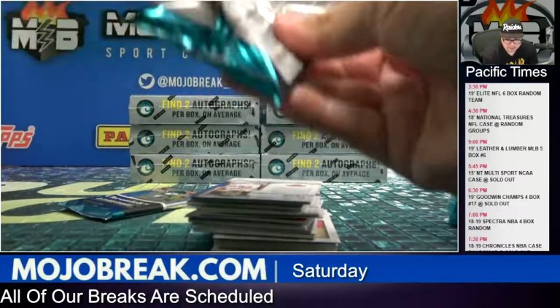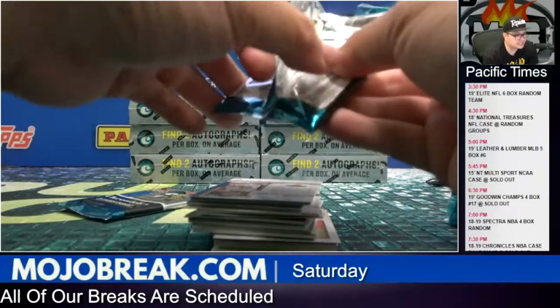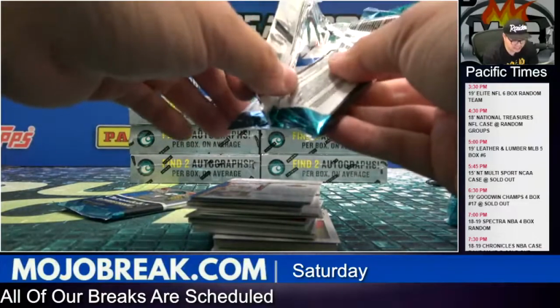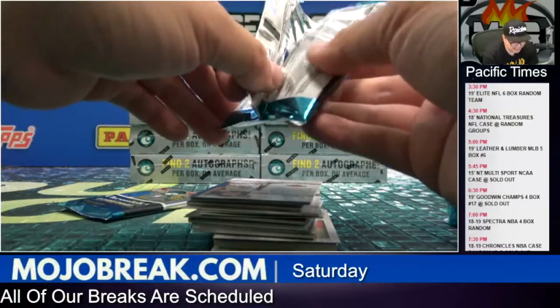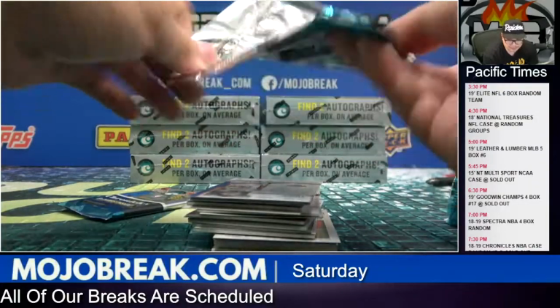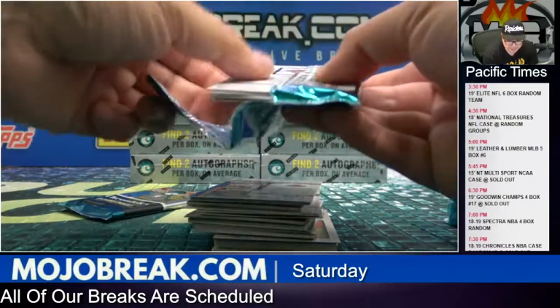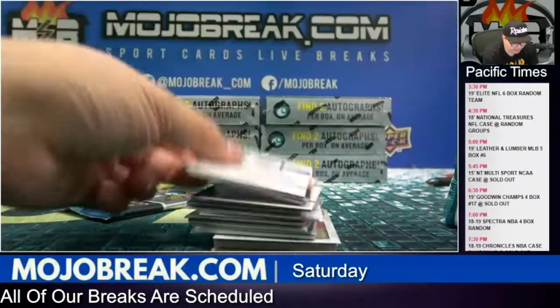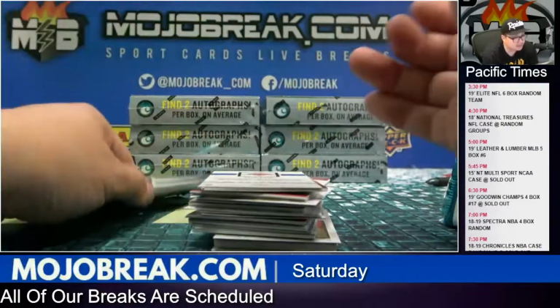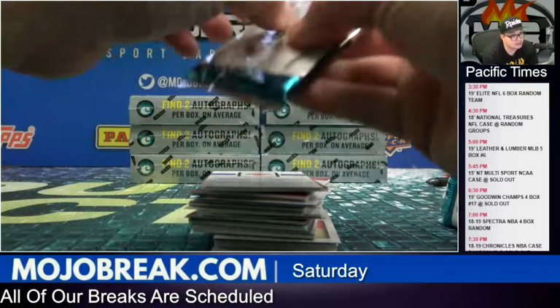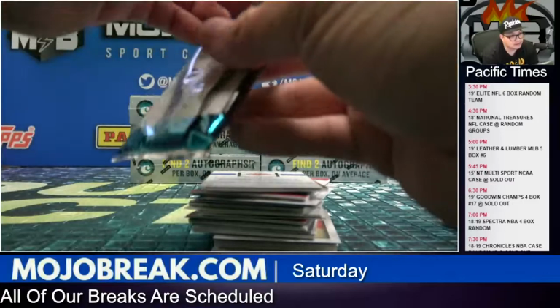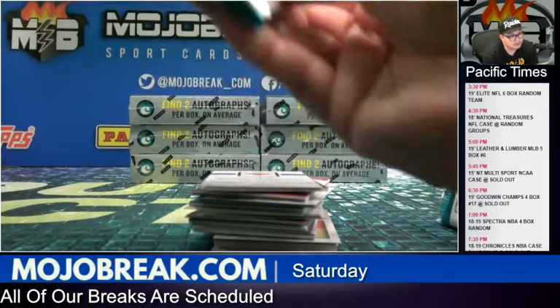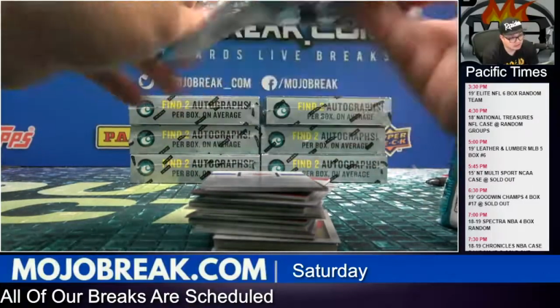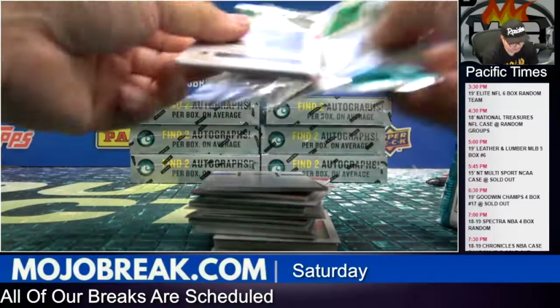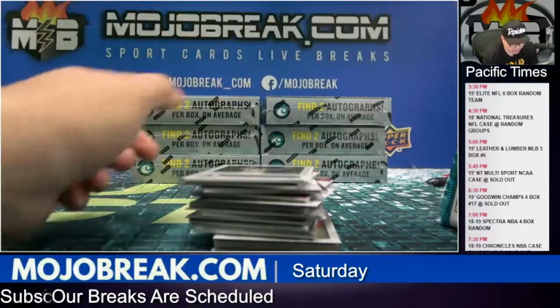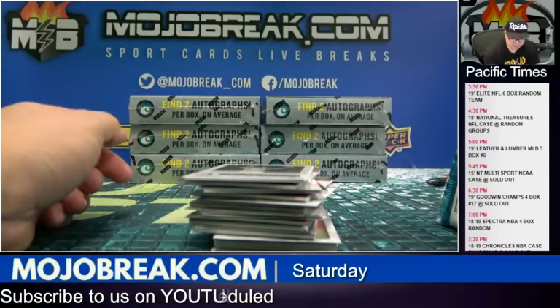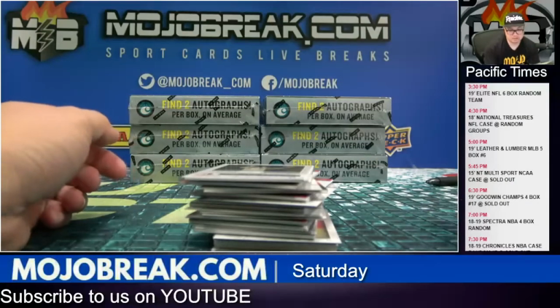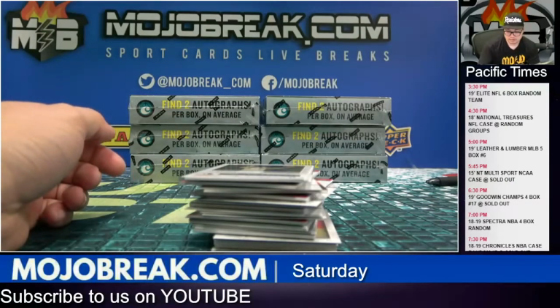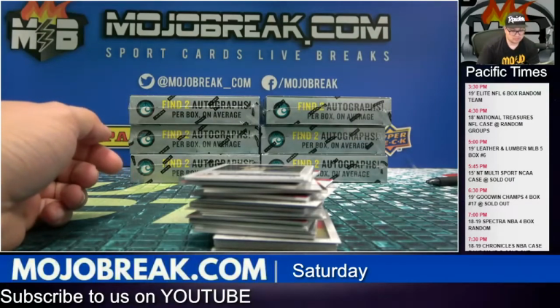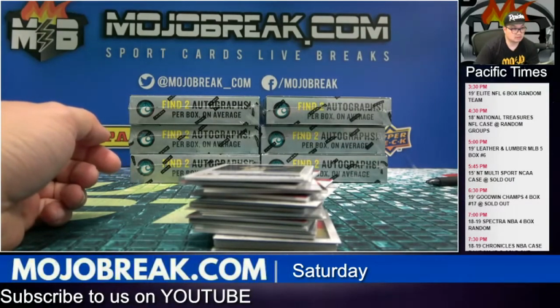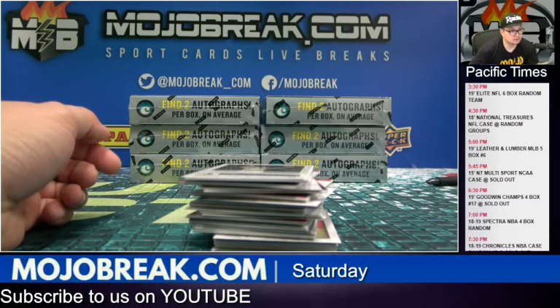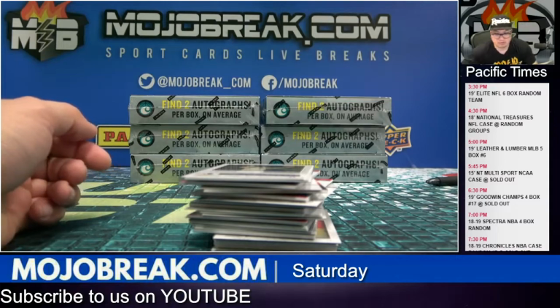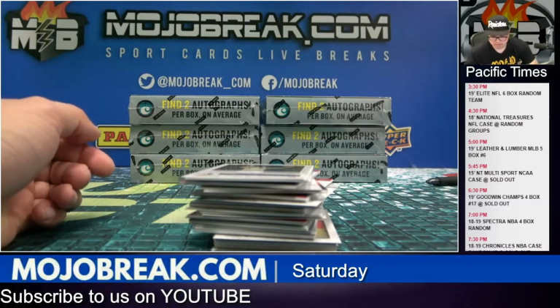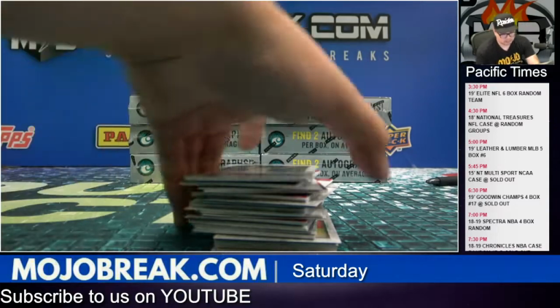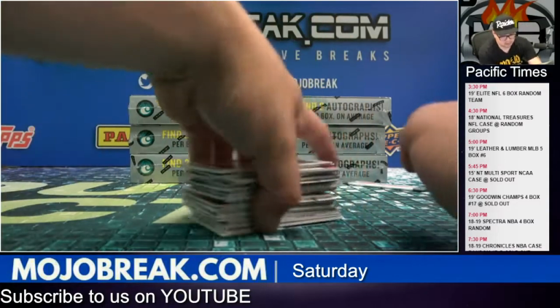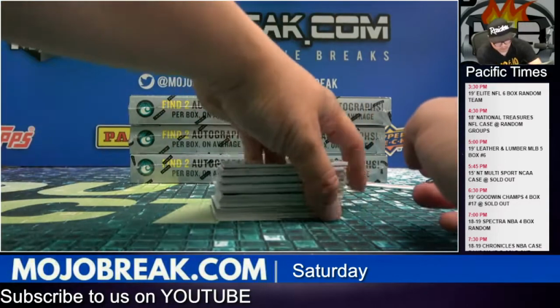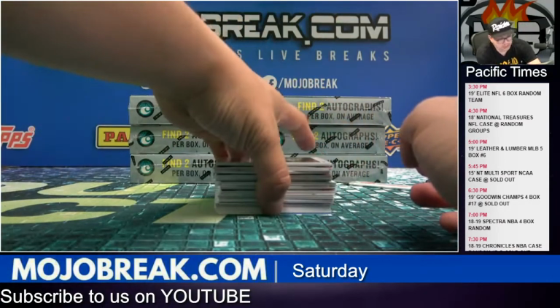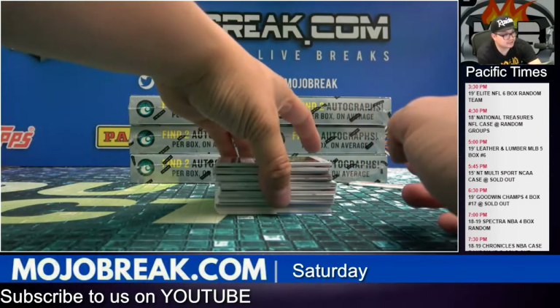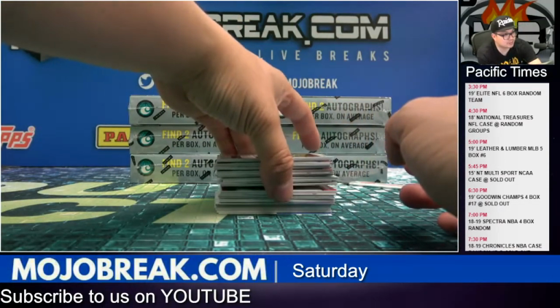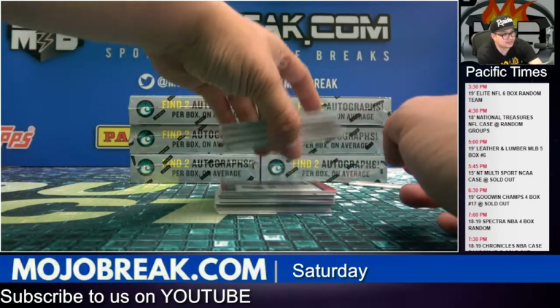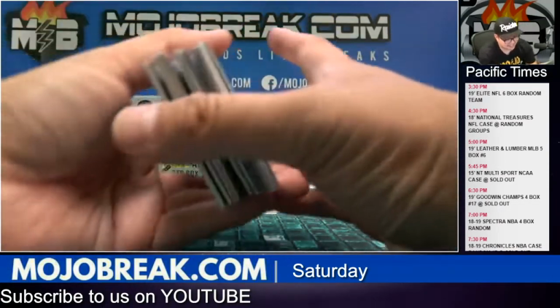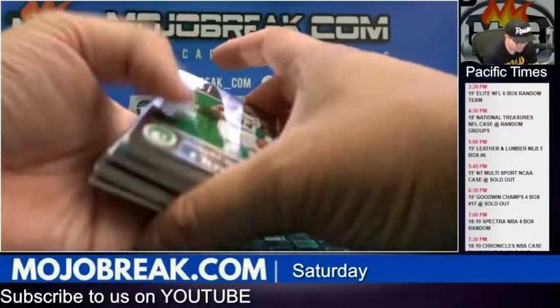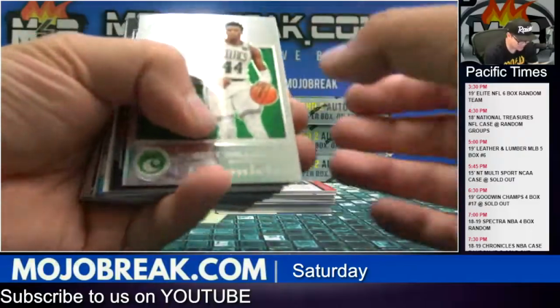That was actually your second hit here — you already had a hit before that, you got two autos already. There are no Hillis Credits in this break either because we ship all base cards.